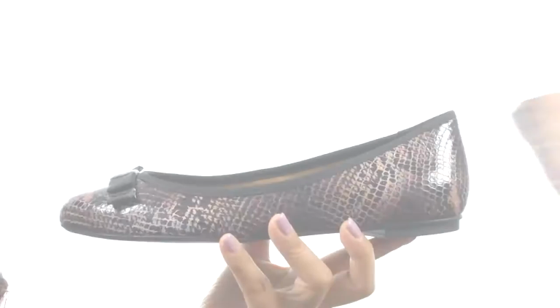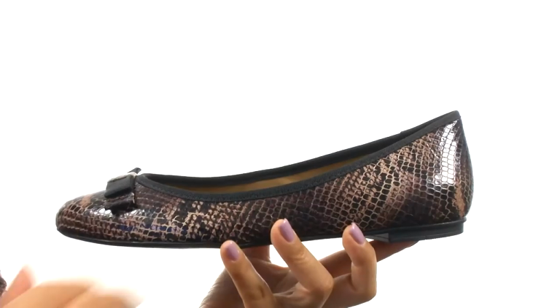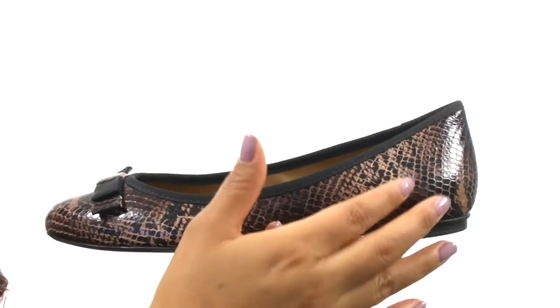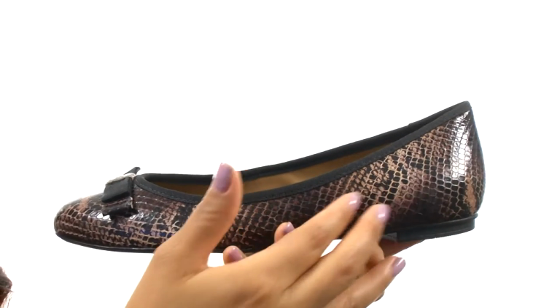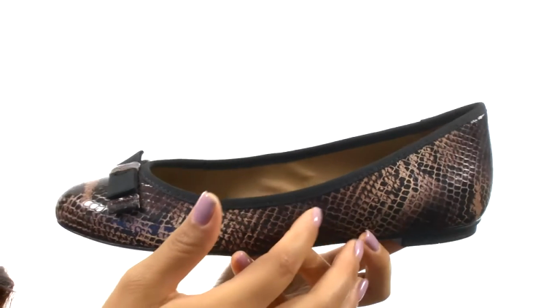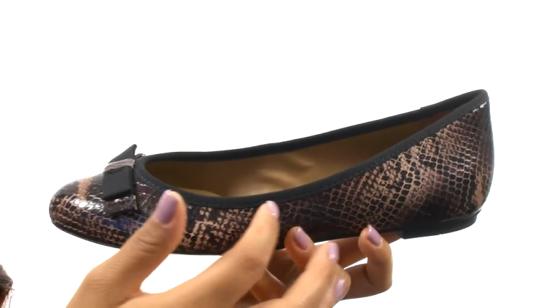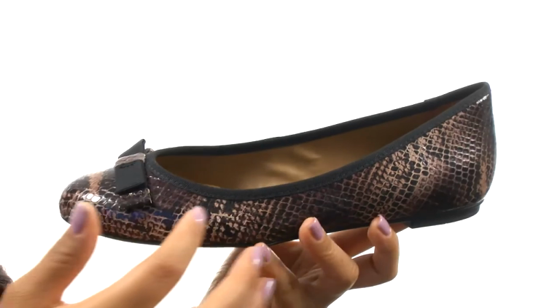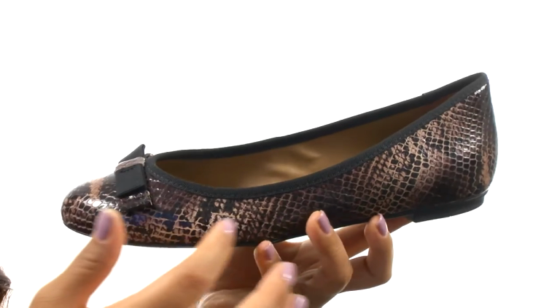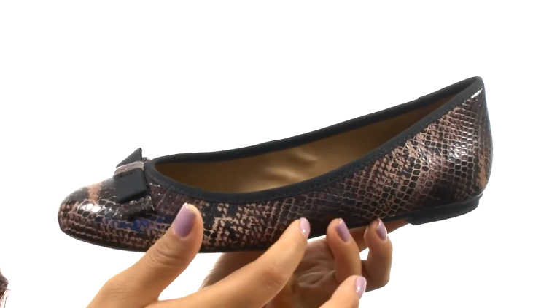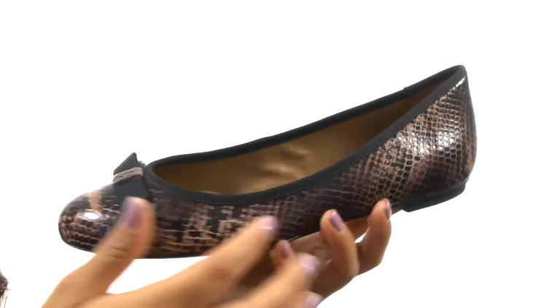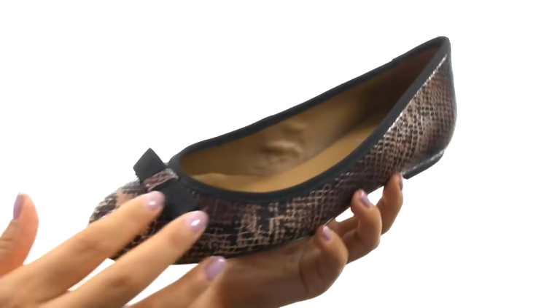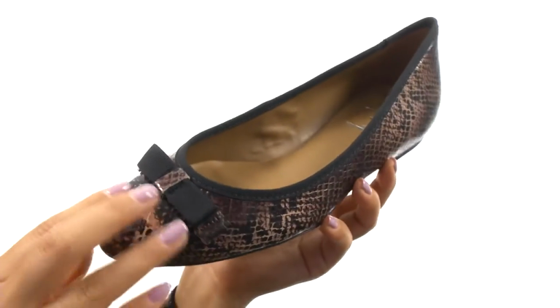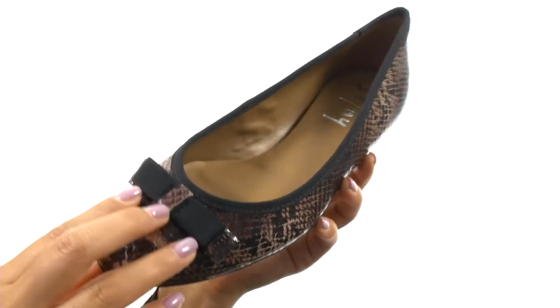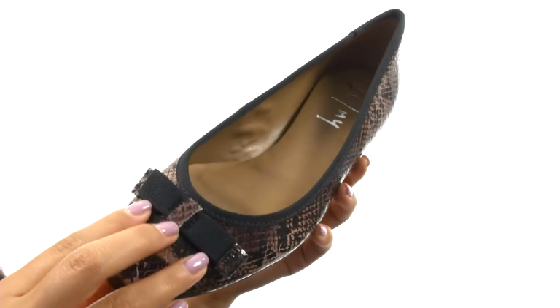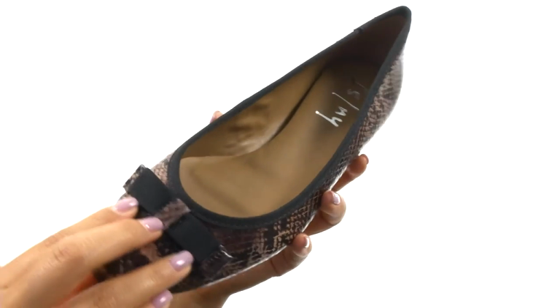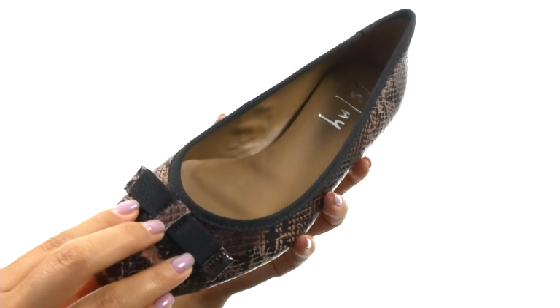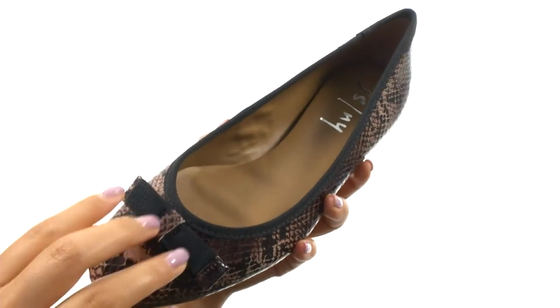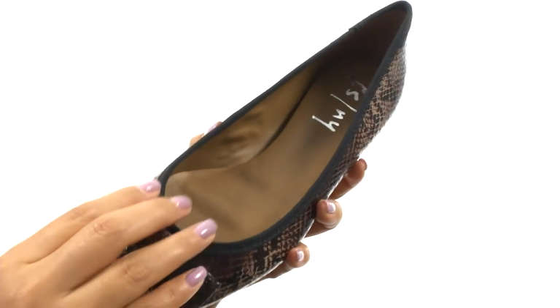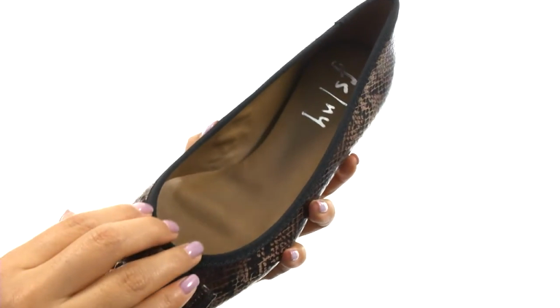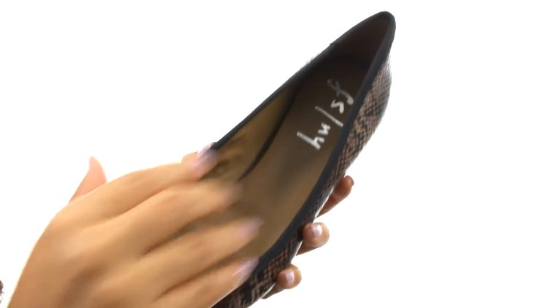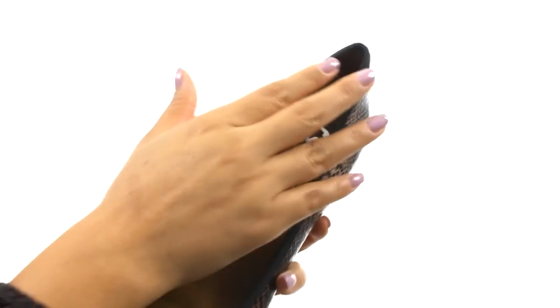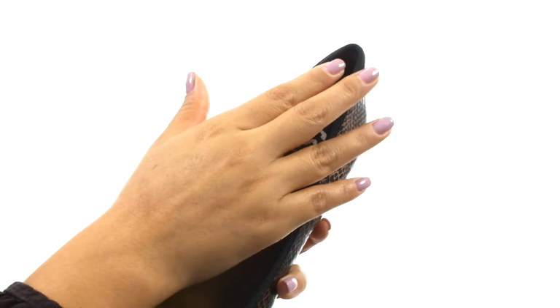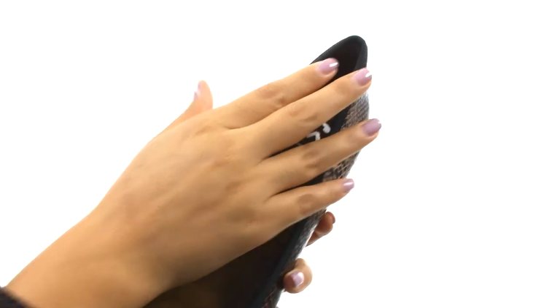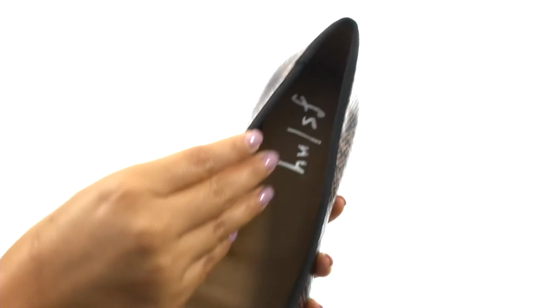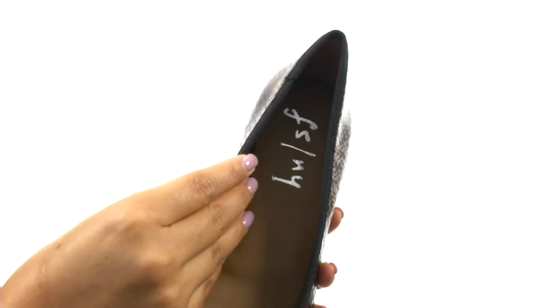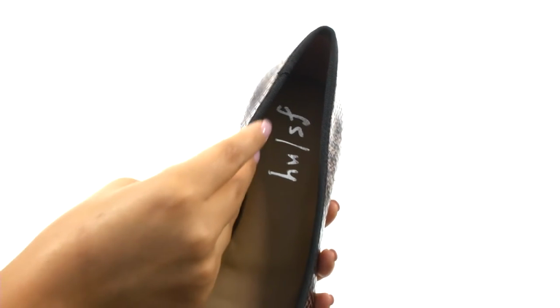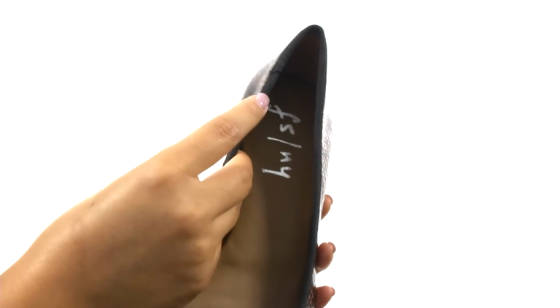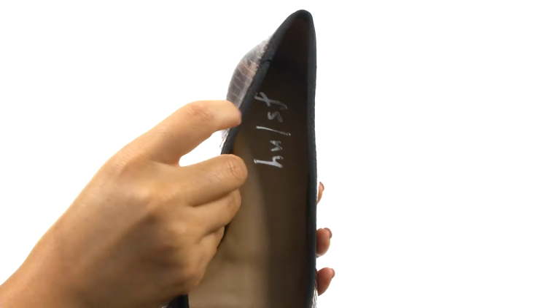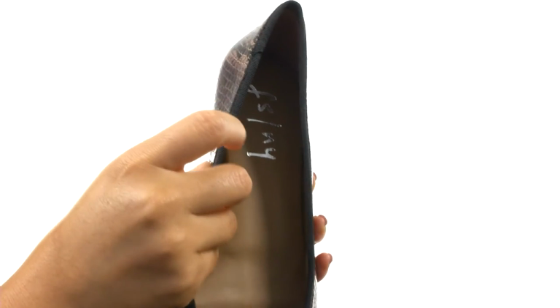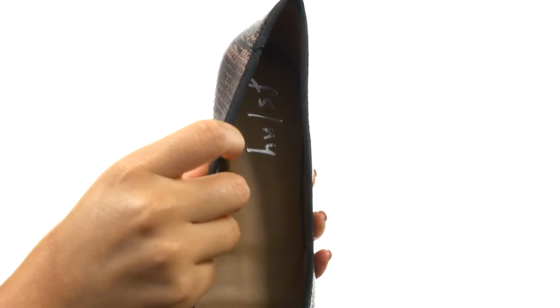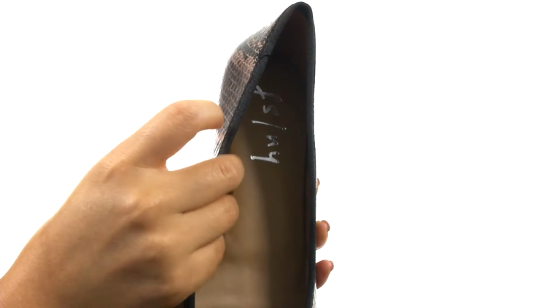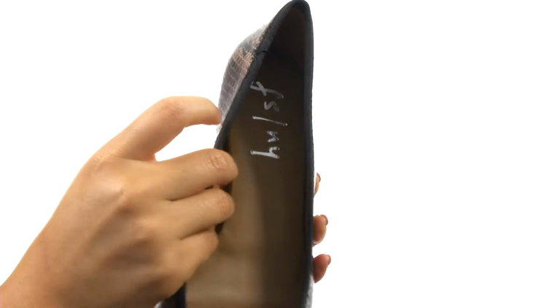These flats have a nice leather upper that features a reptile pattern with a fabric bow on the vamp for added style. There's an easy slip-on construction. On the inside, there's synthetic lining for a great next-to-skin feel.